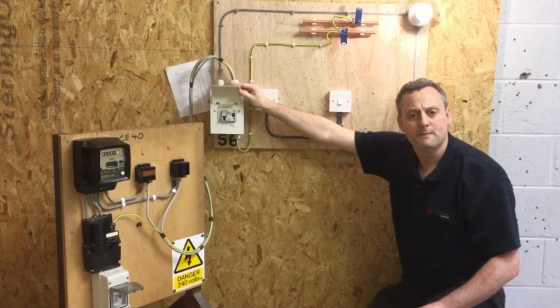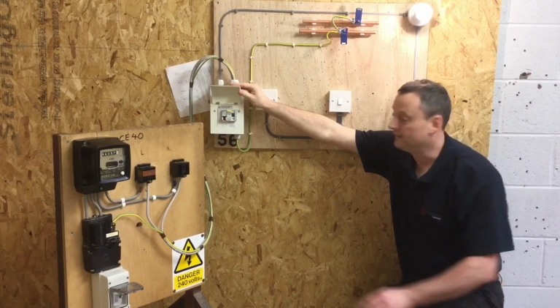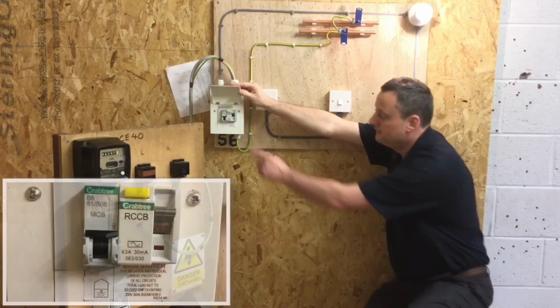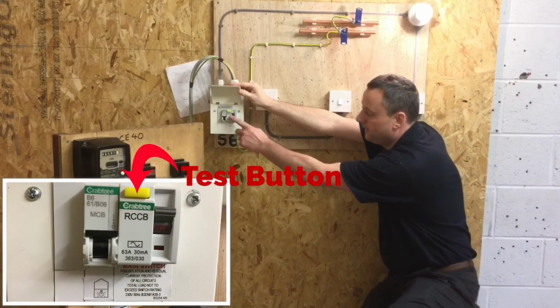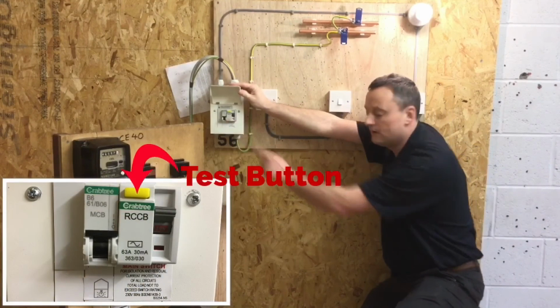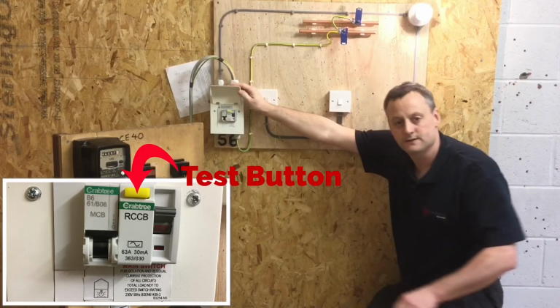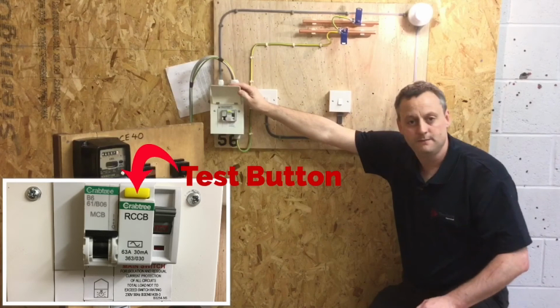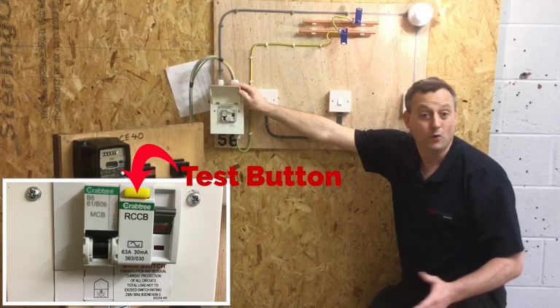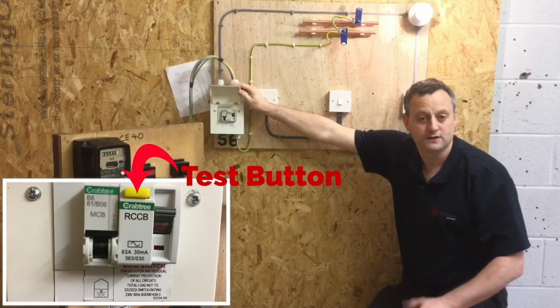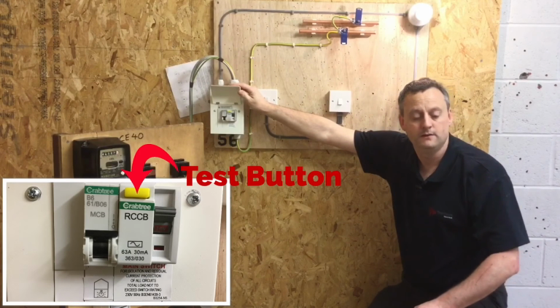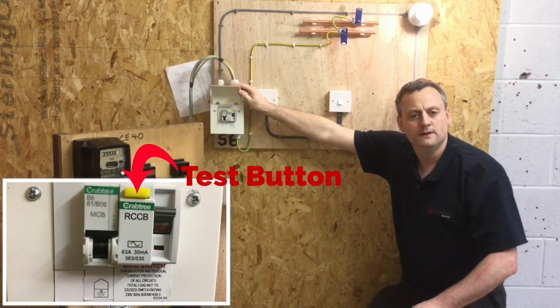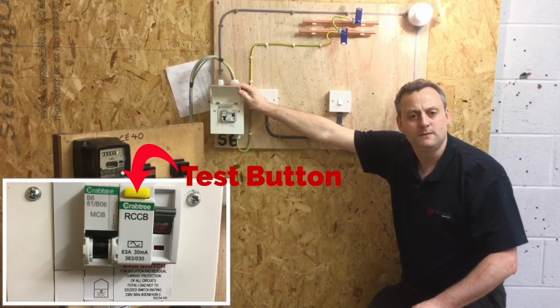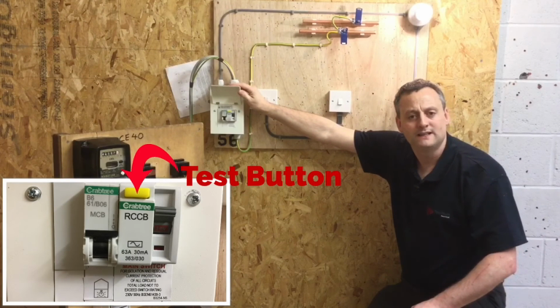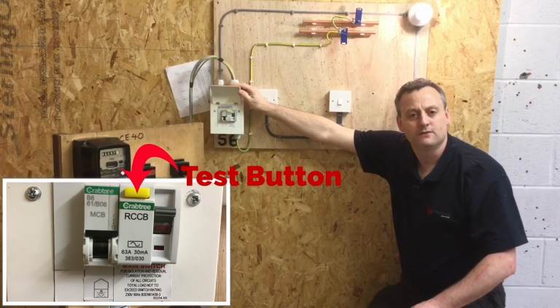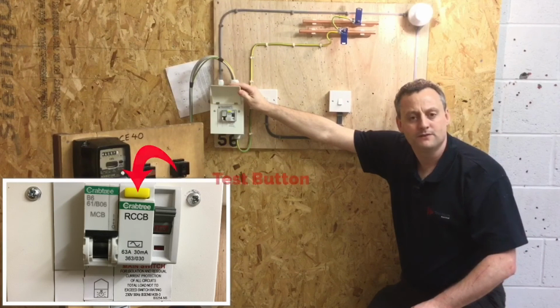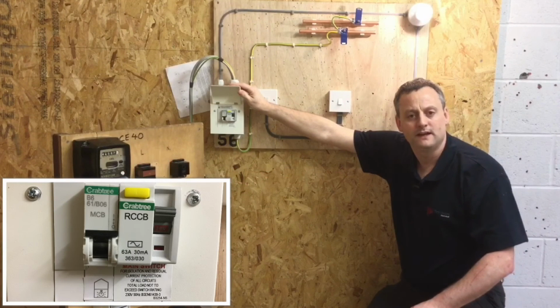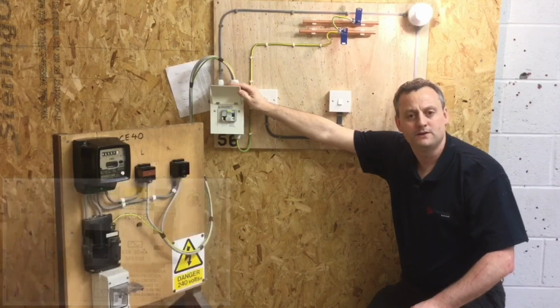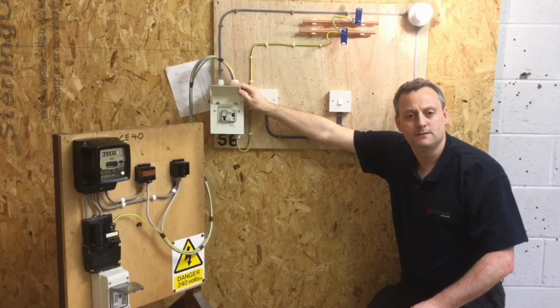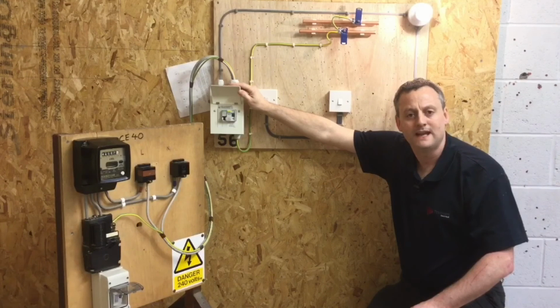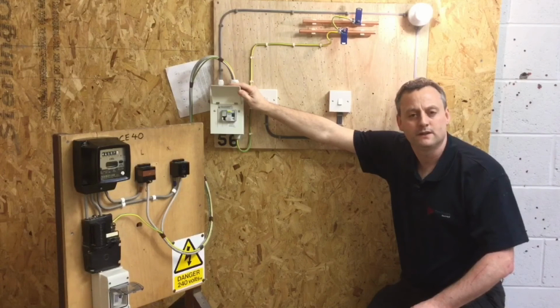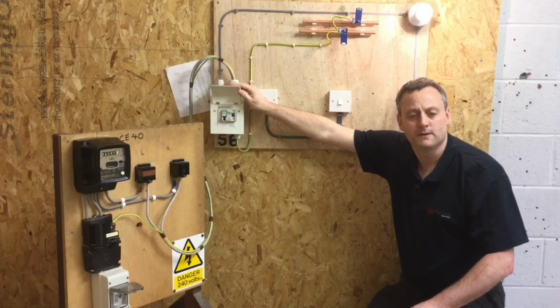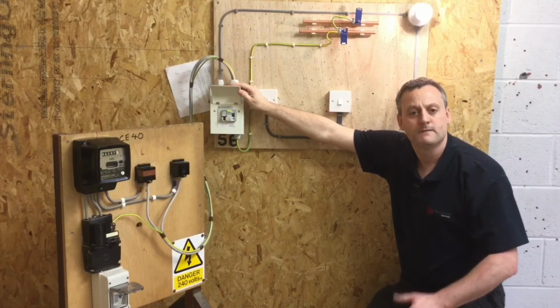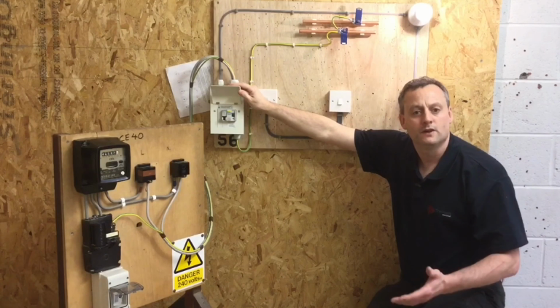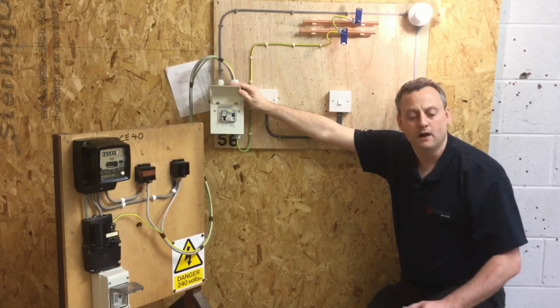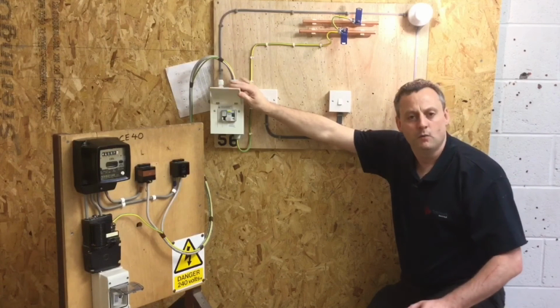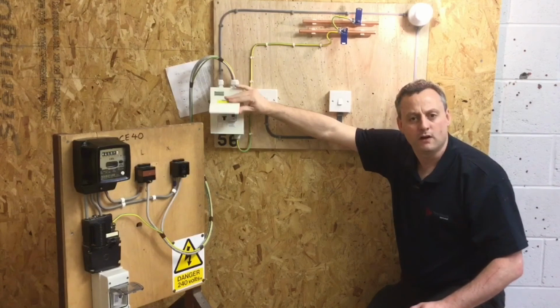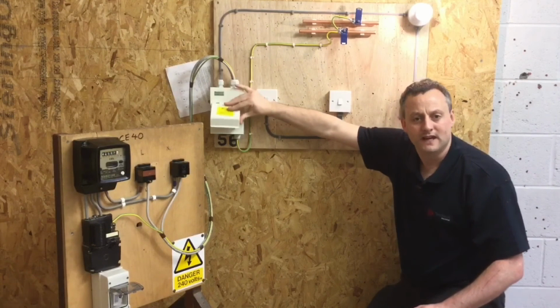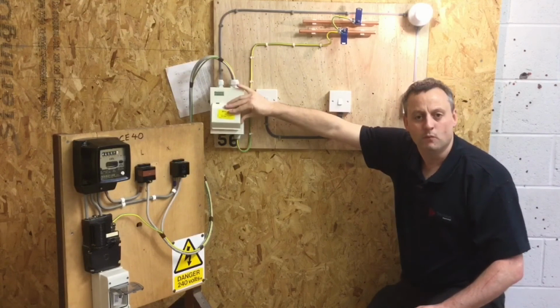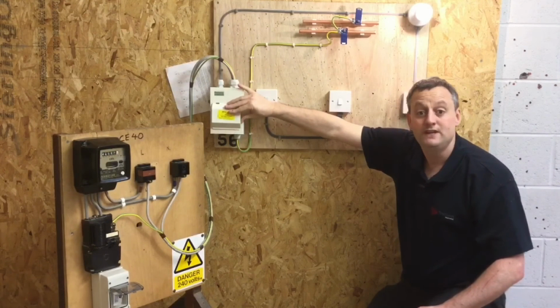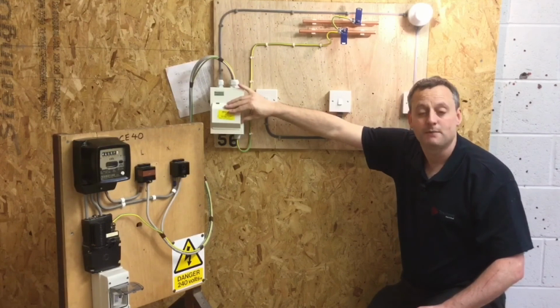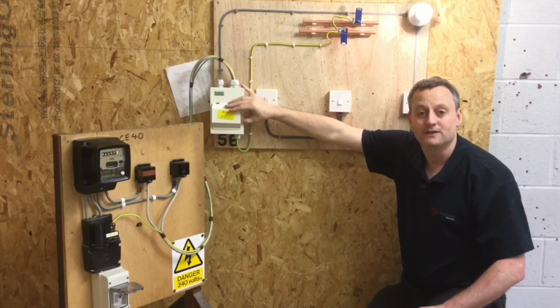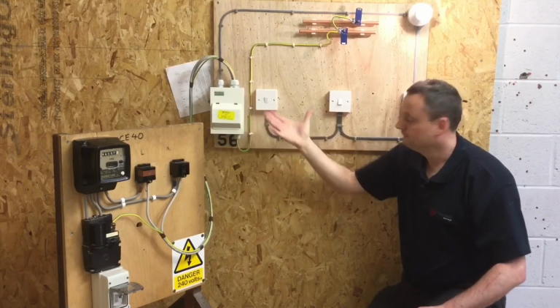We also need to remember that the test button on the RCCB or RCBO needs to be checked every three months, and that information needs to be relayed to the customer.